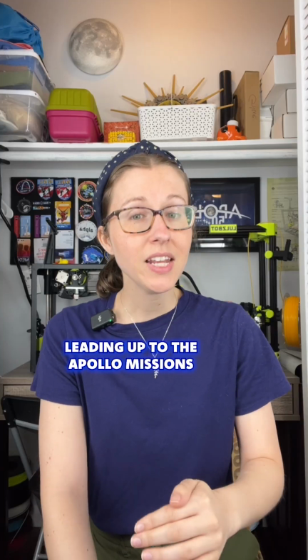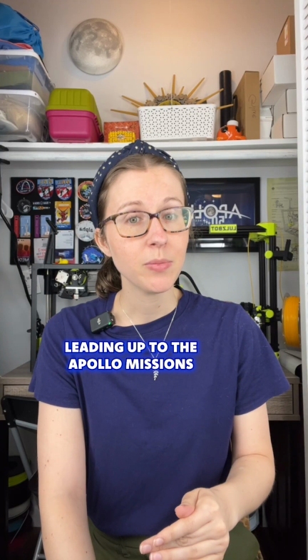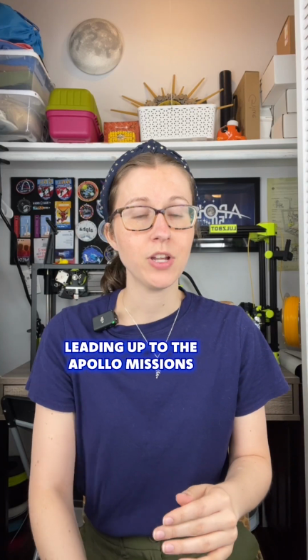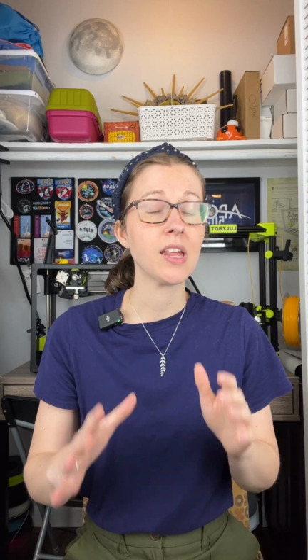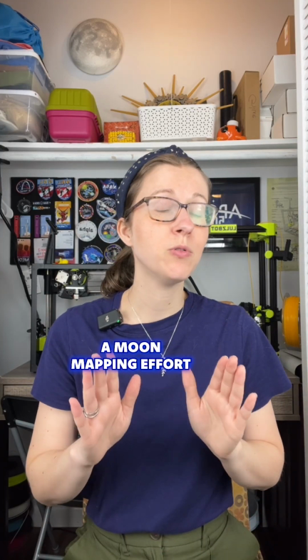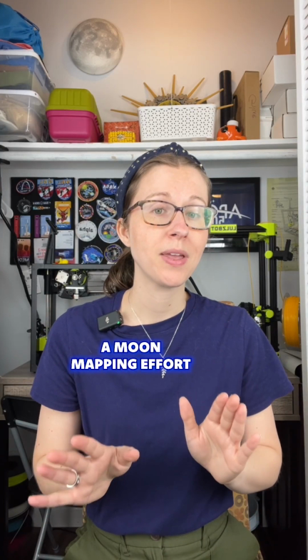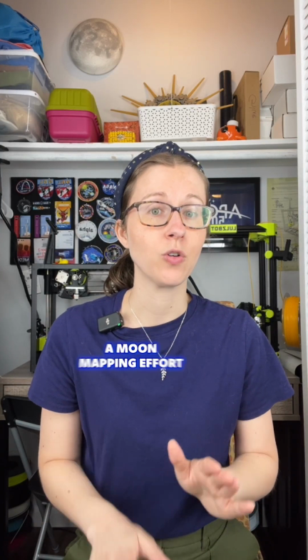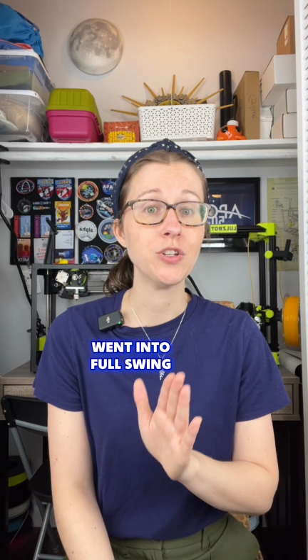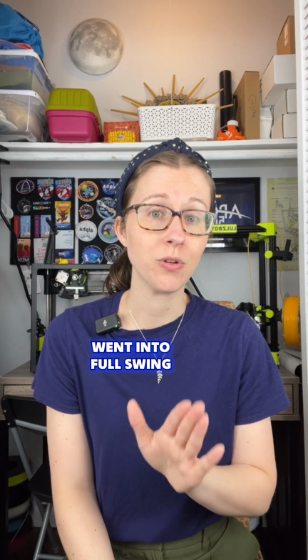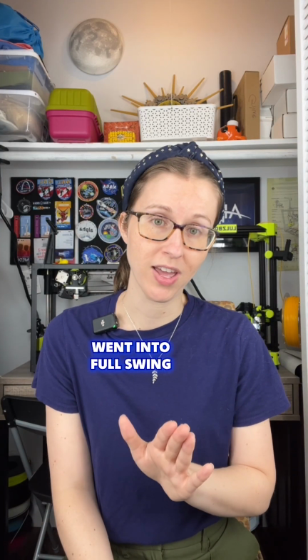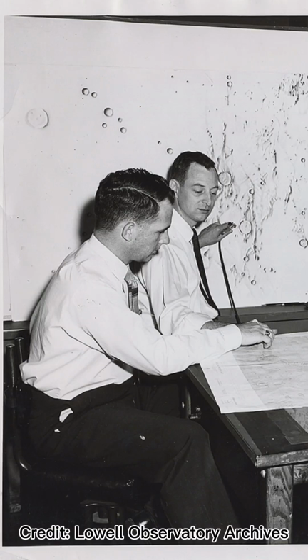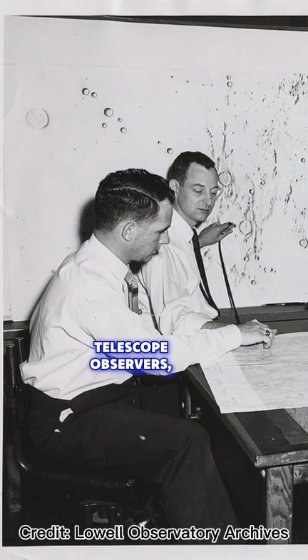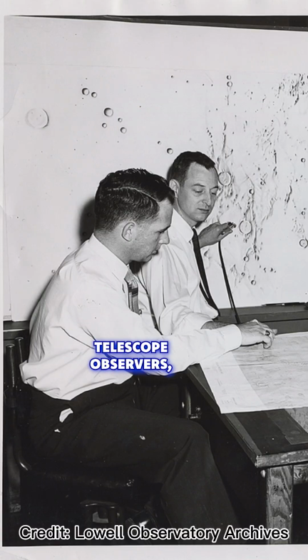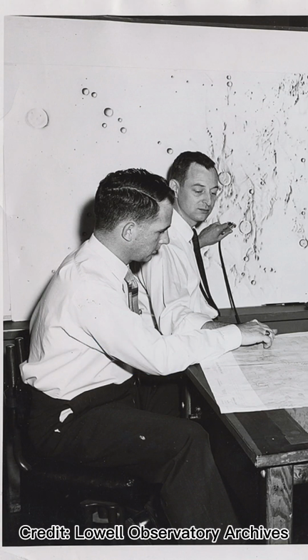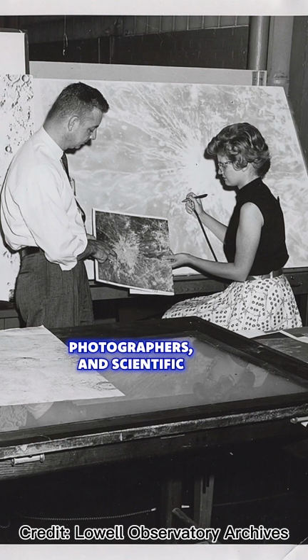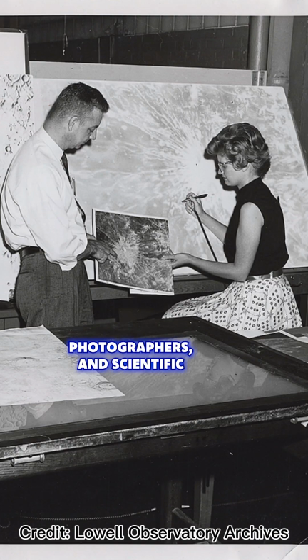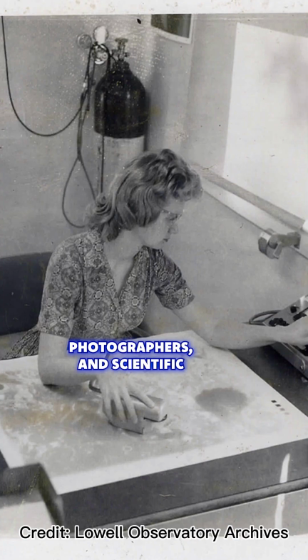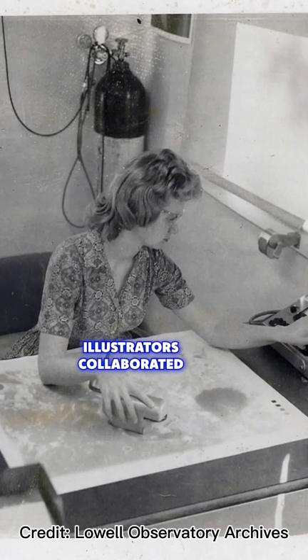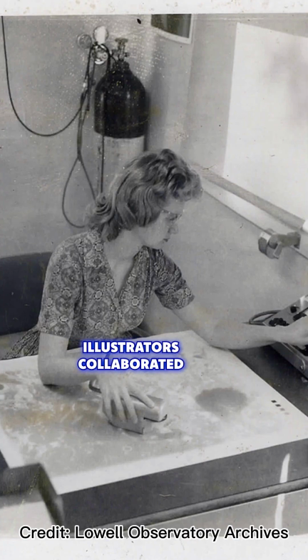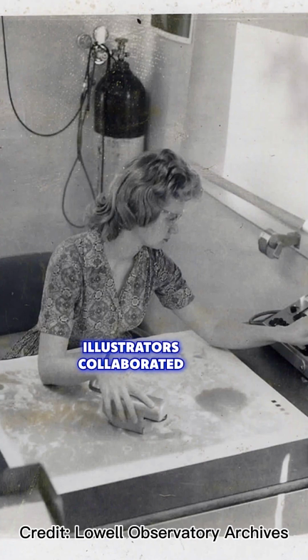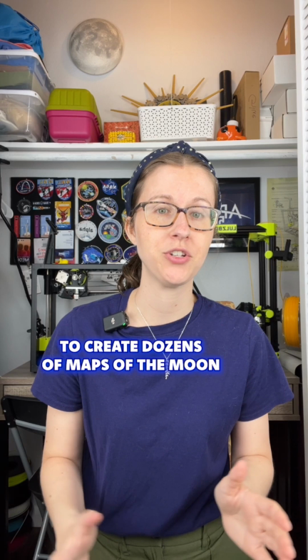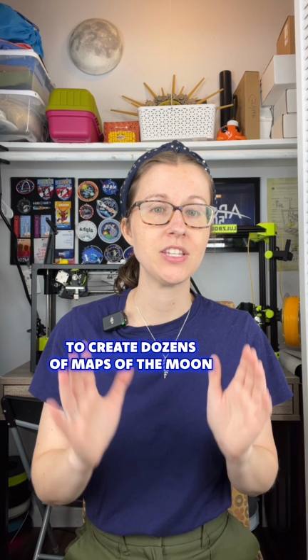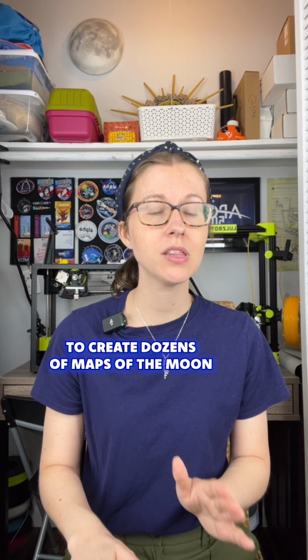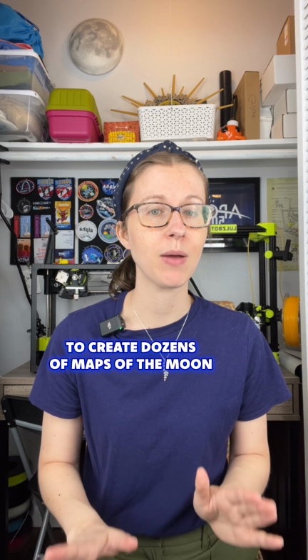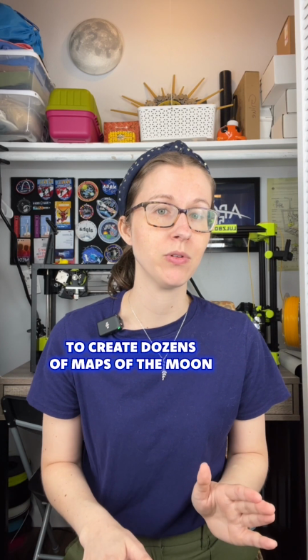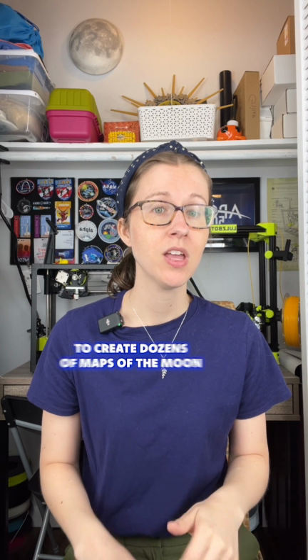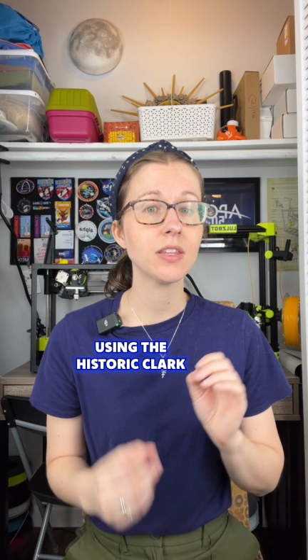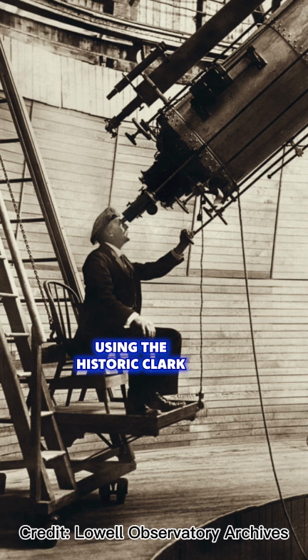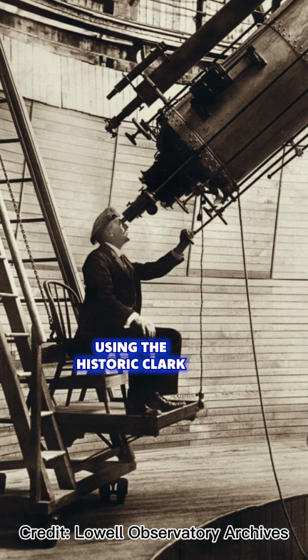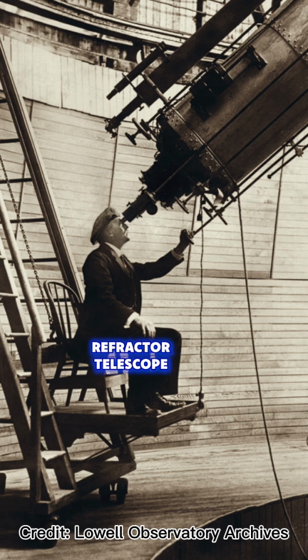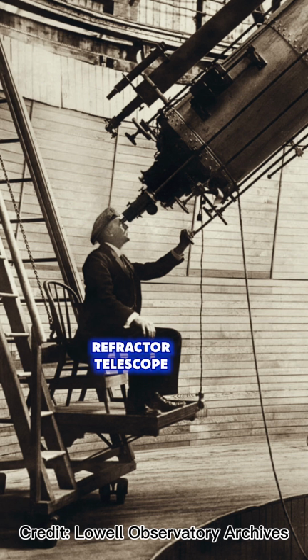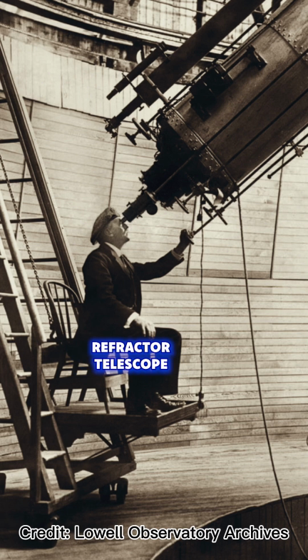Leading up to the Apollo missions, a moon mapping effort went into full swing. Telescope observers, photographers, and scientific illustrators collaborated to create dozens of maps of the moon using the historic Clark Refractor Telescope.